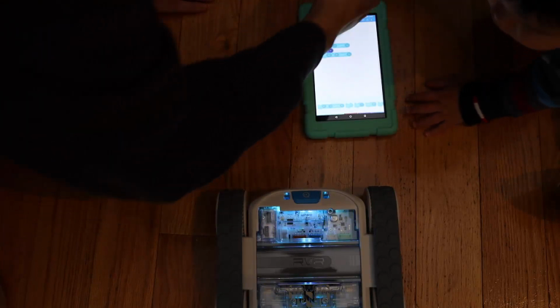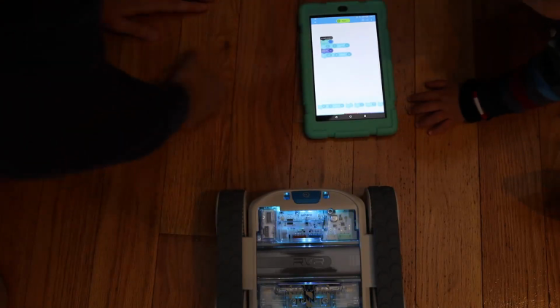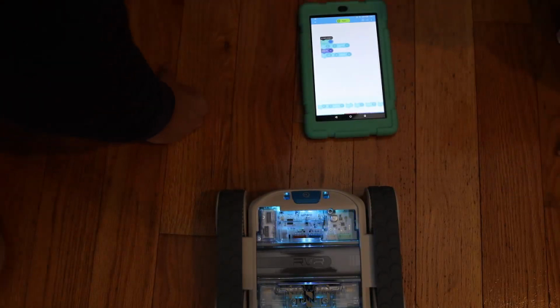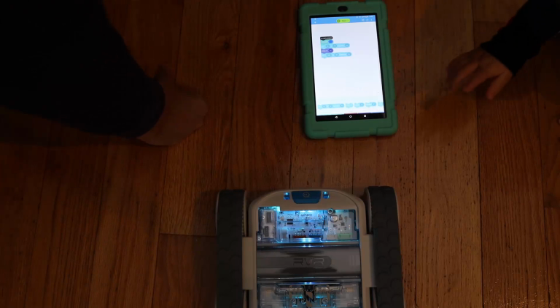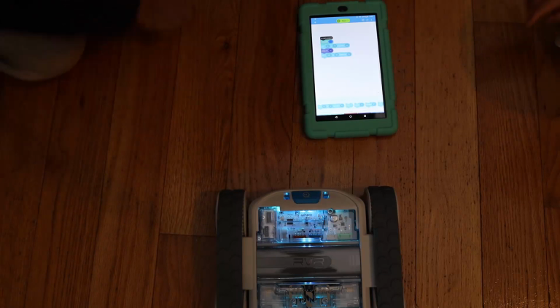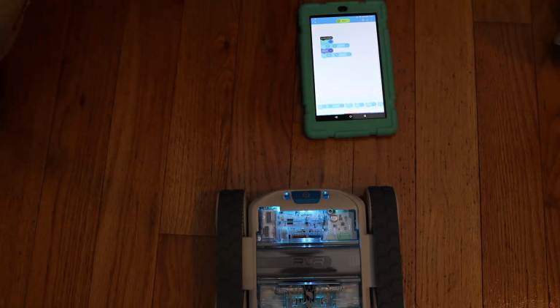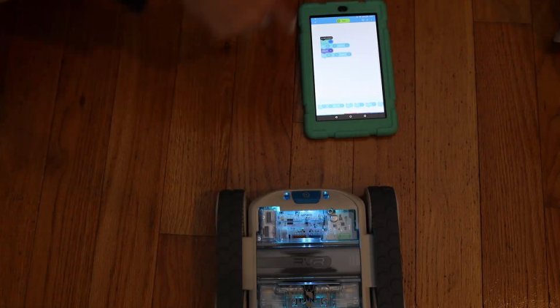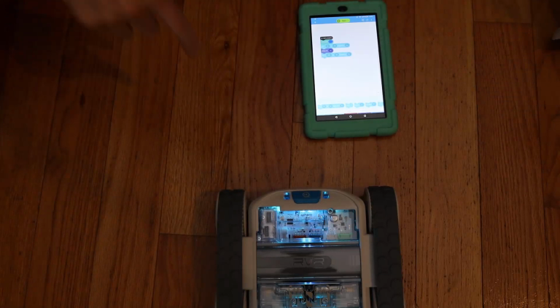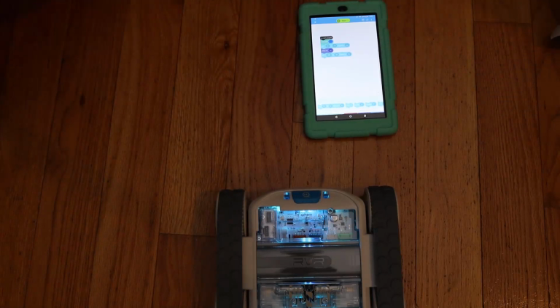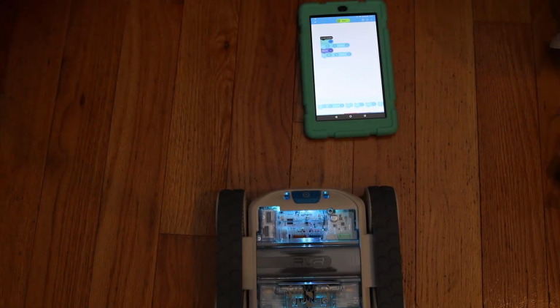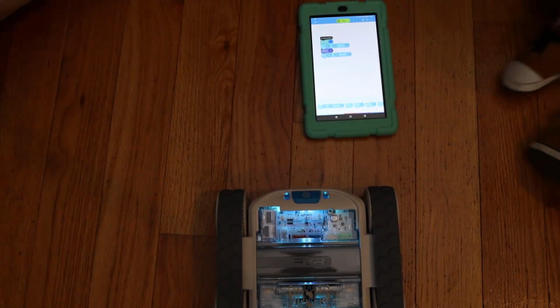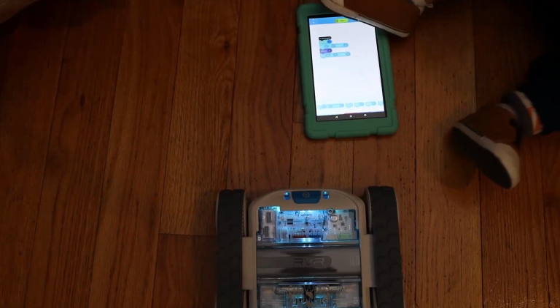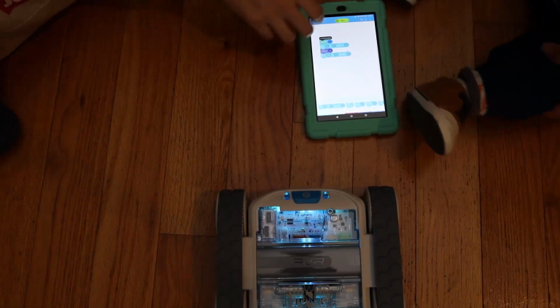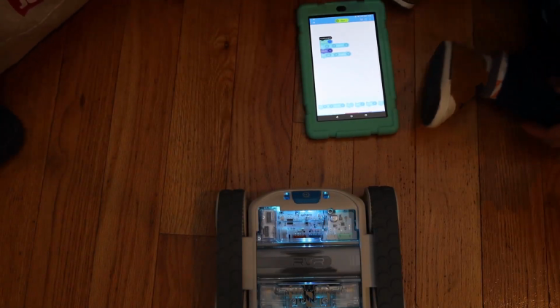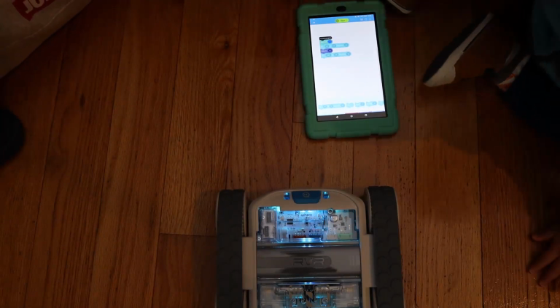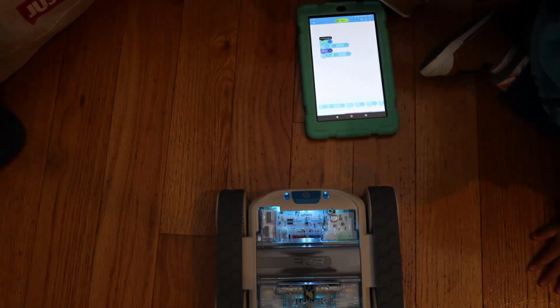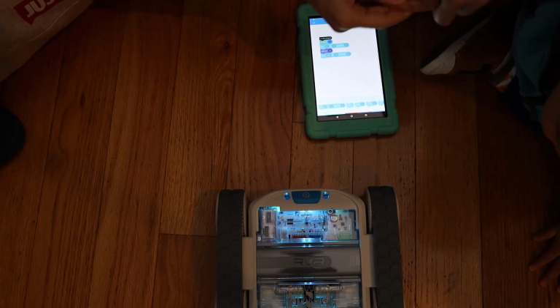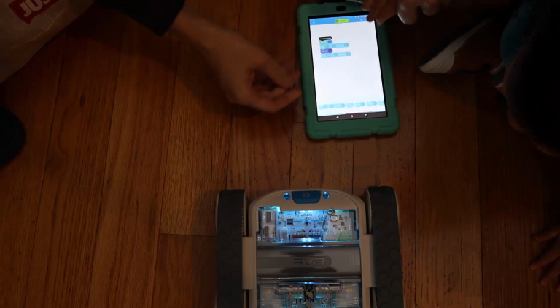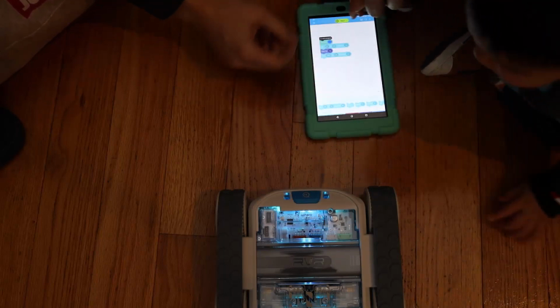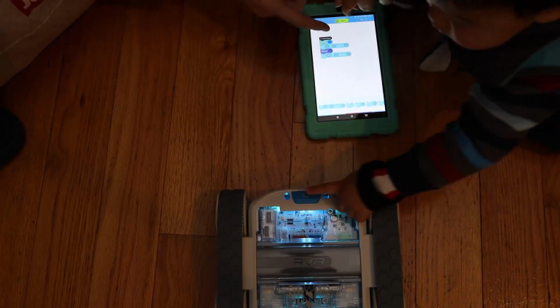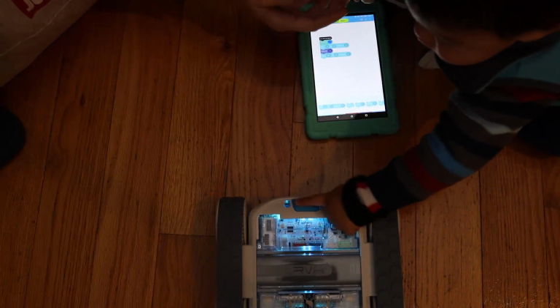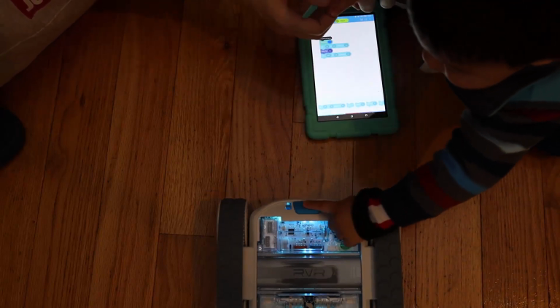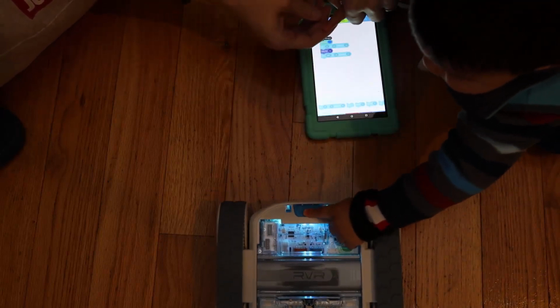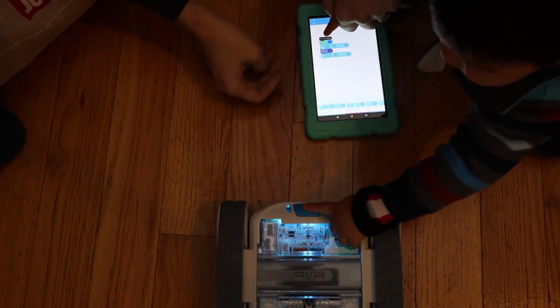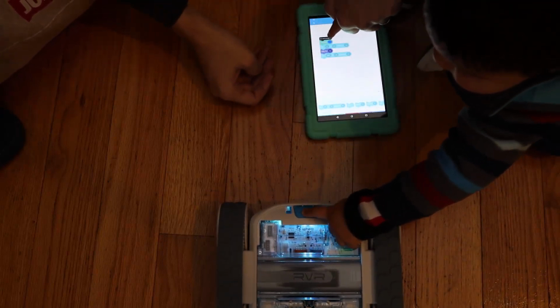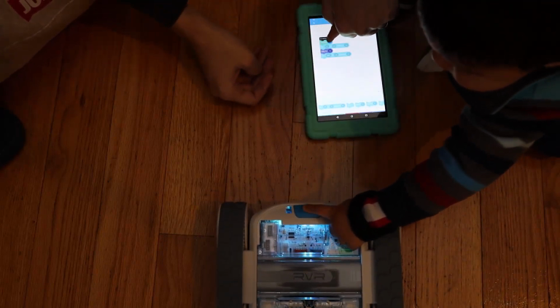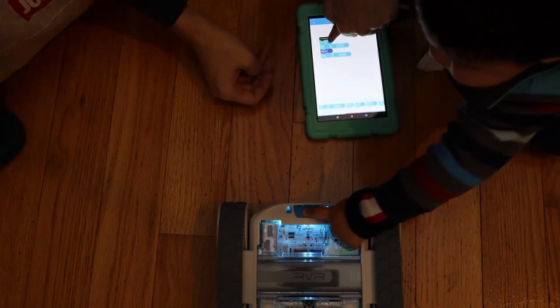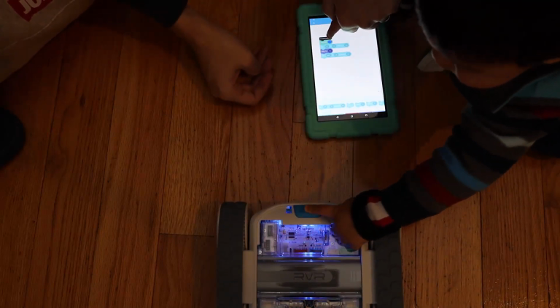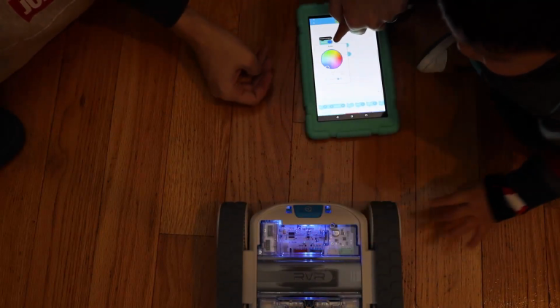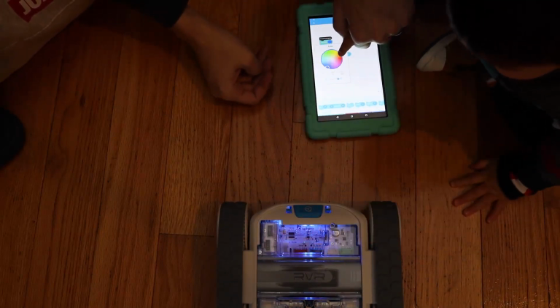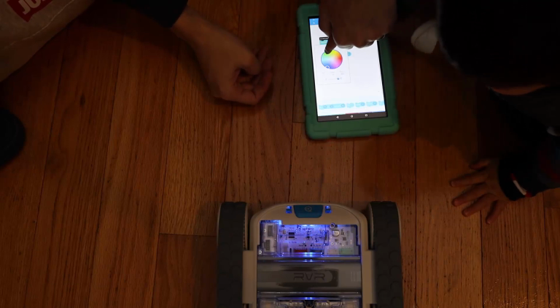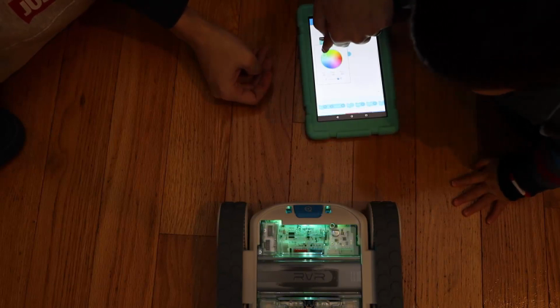Let's change the color. Alex, come here. Let's change the color to green. Give me one finger. Change the color to green.